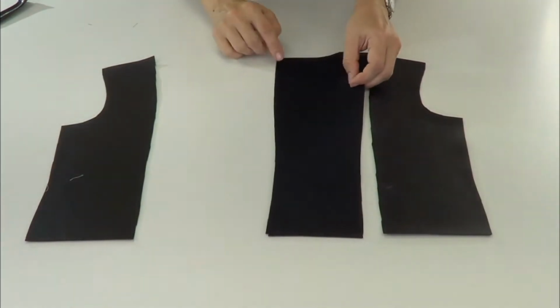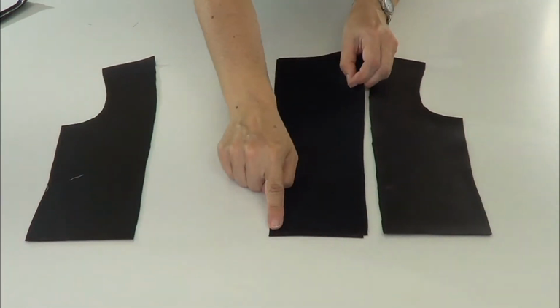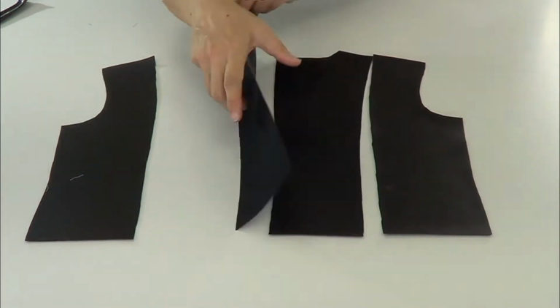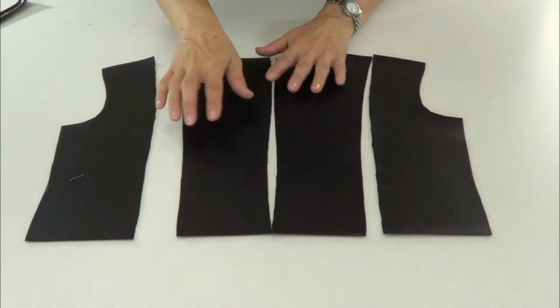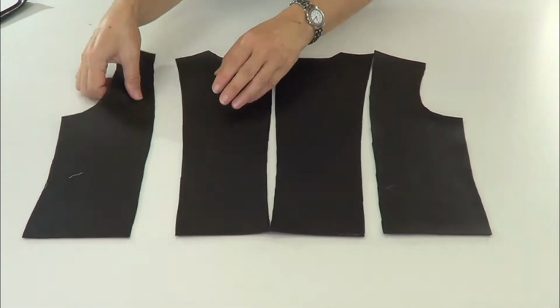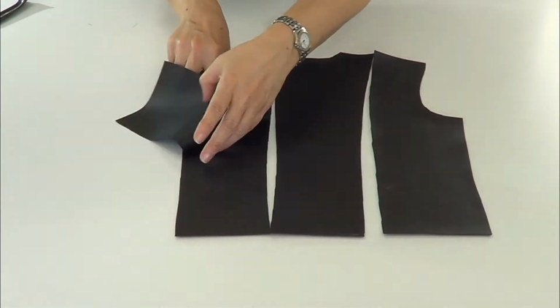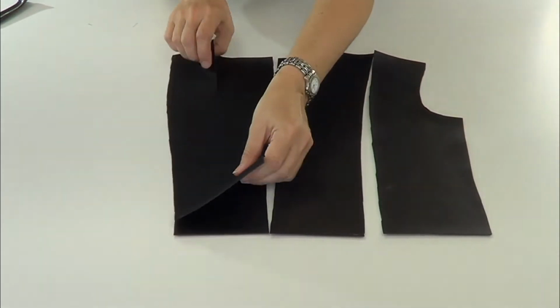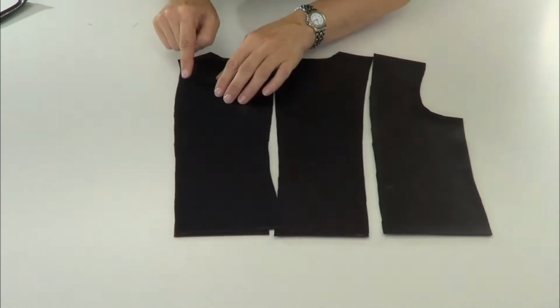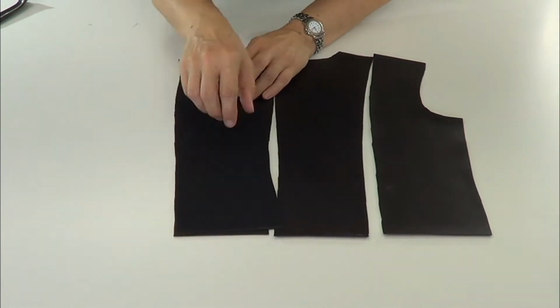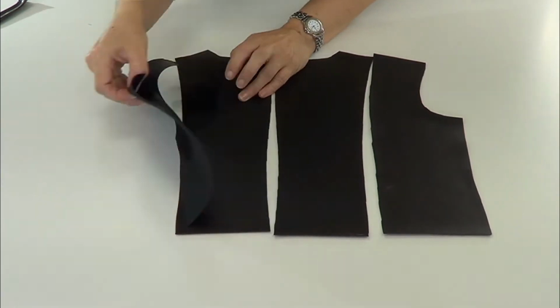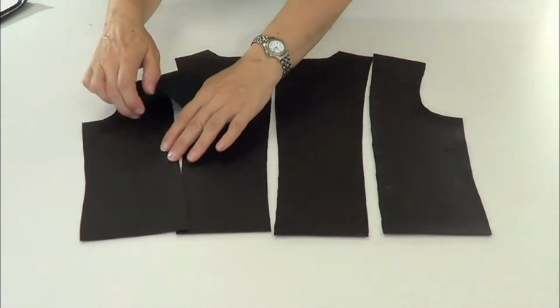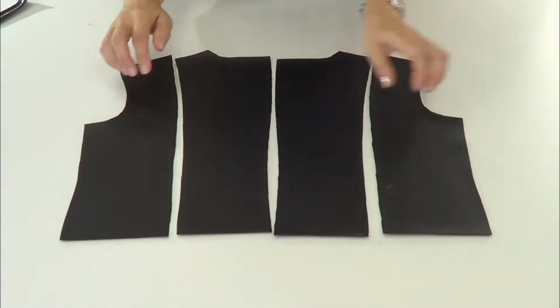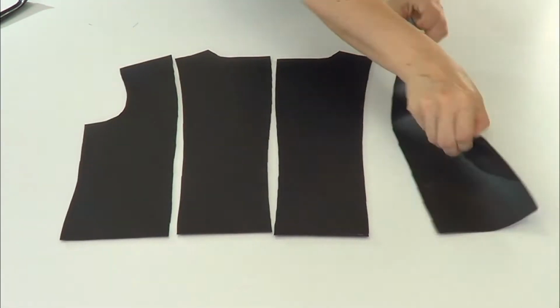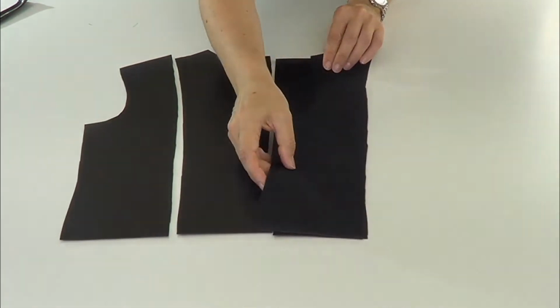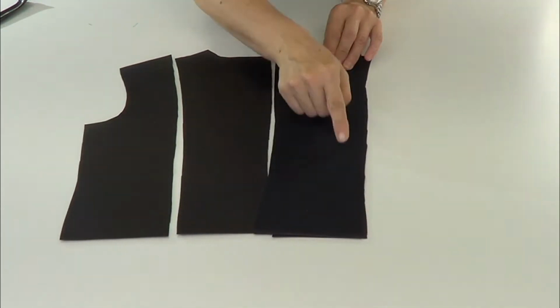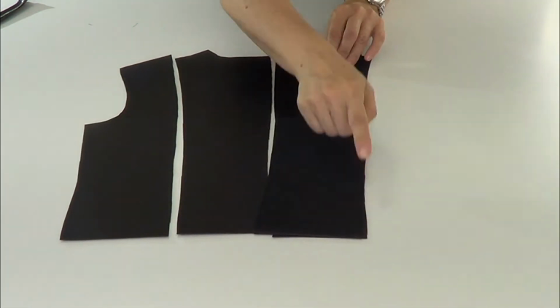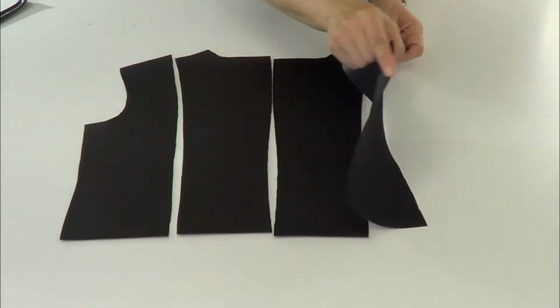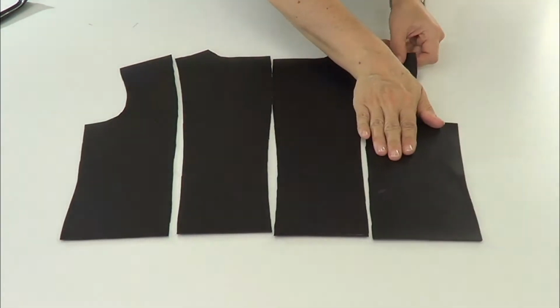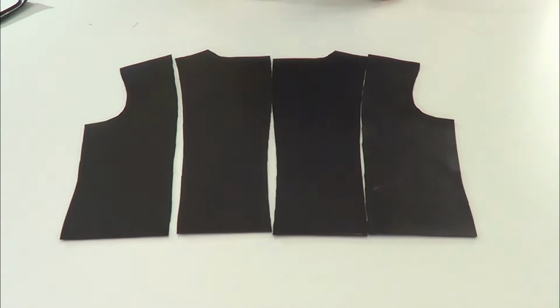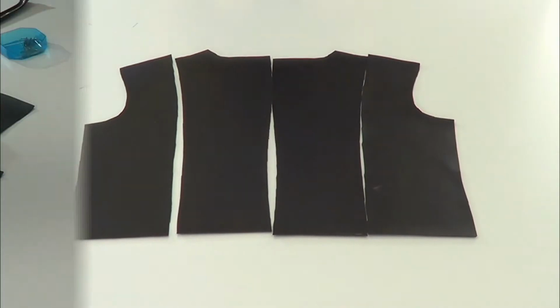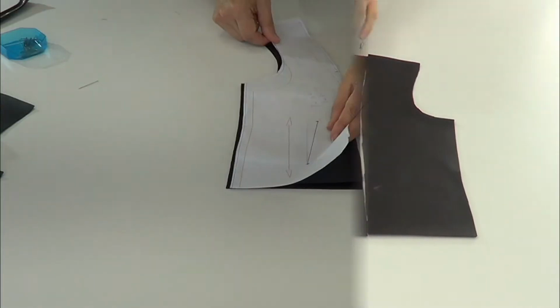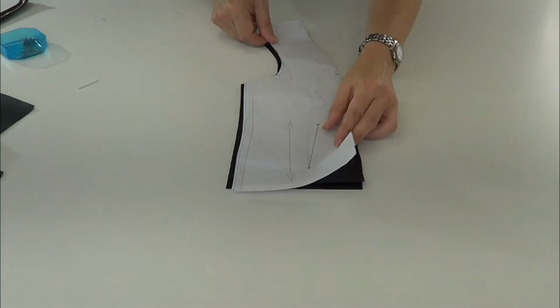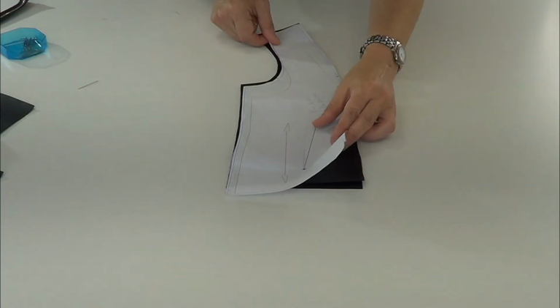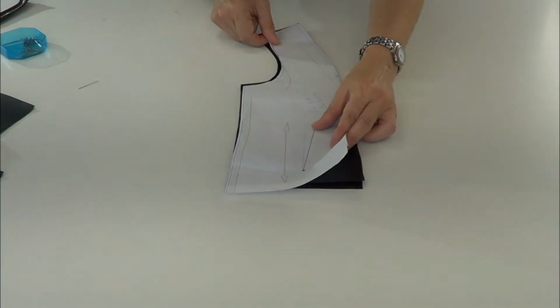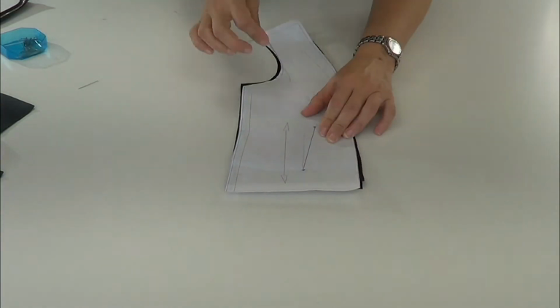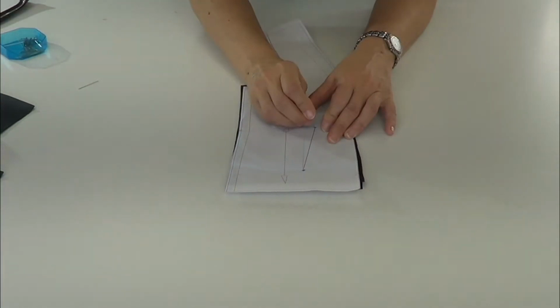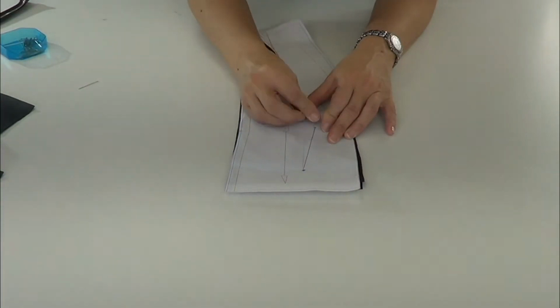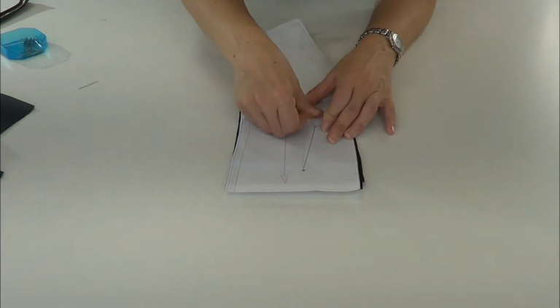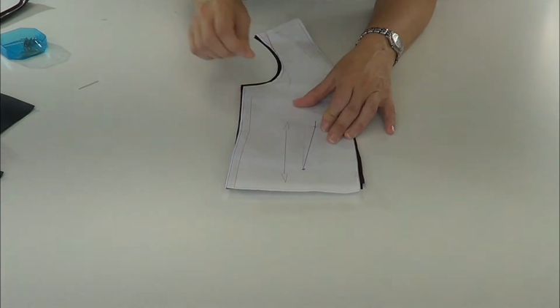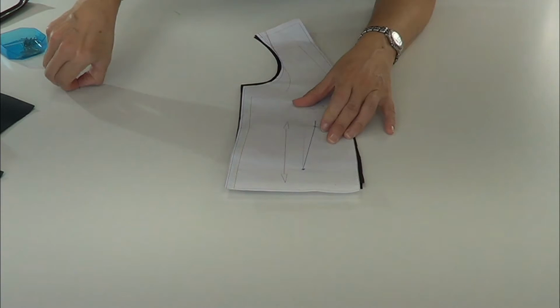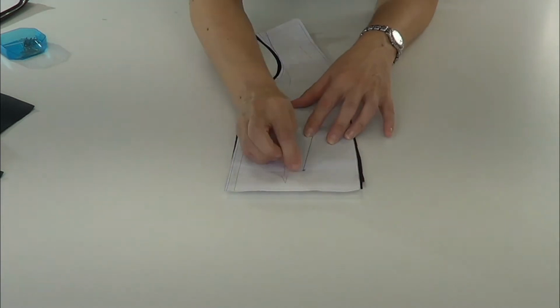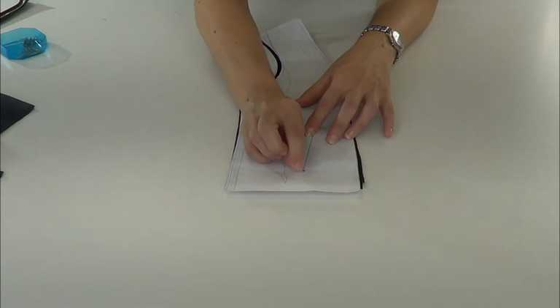We're going to start with the pieces of the back. We face the rights of the back pieces and we're going to close on the center back, and then we're going to close the side pieces.